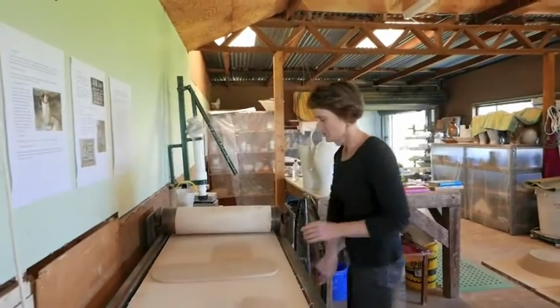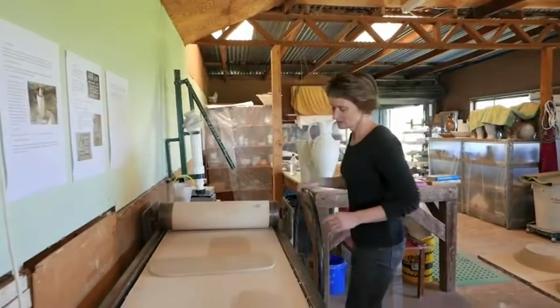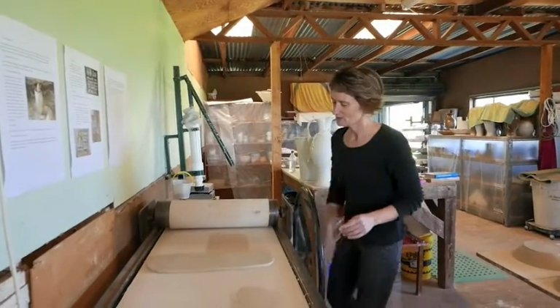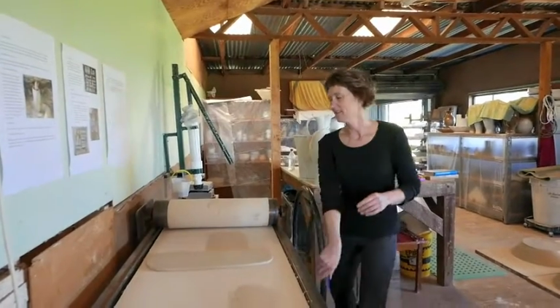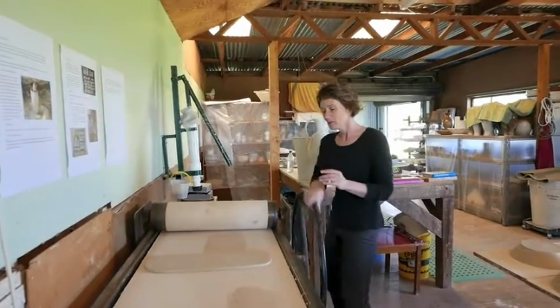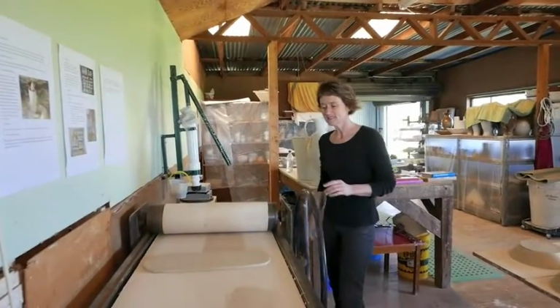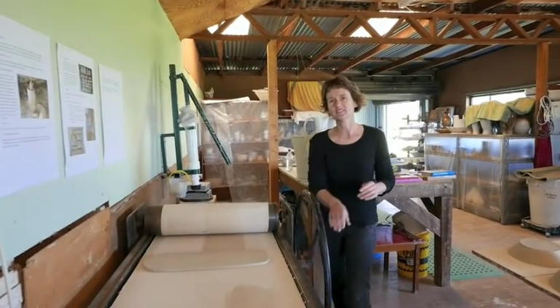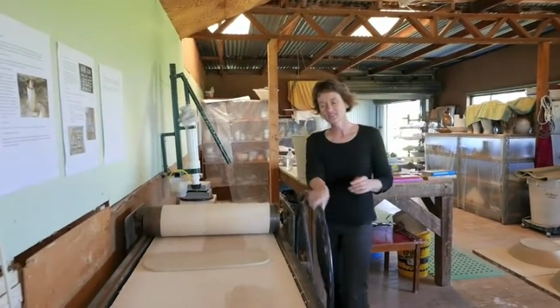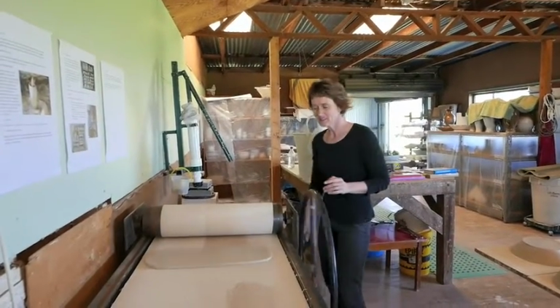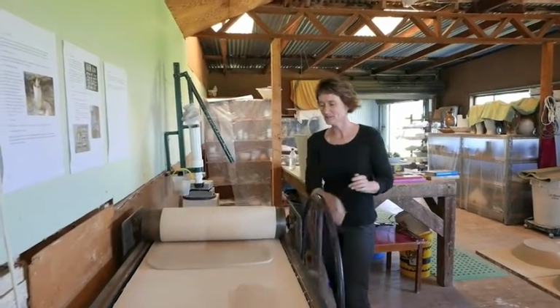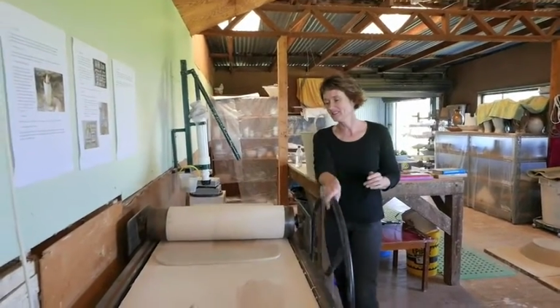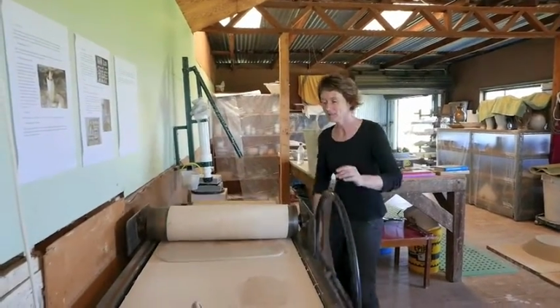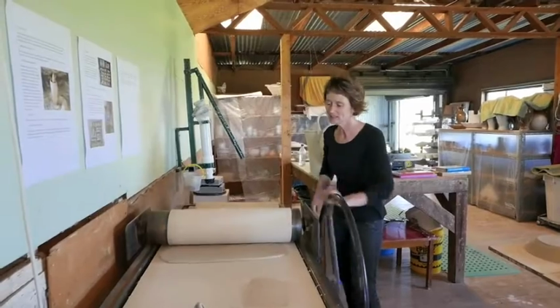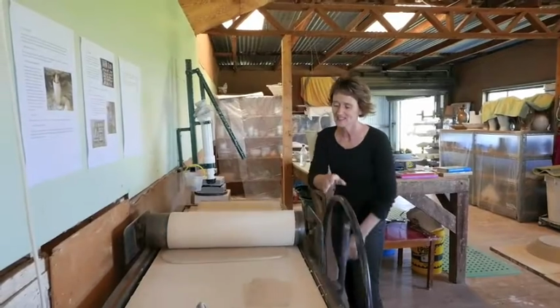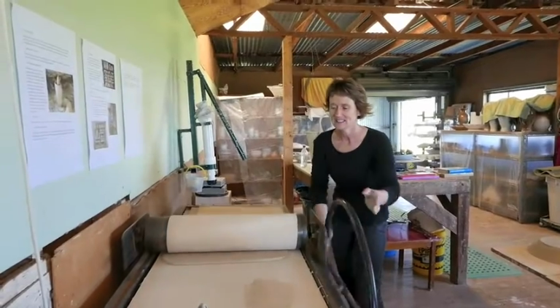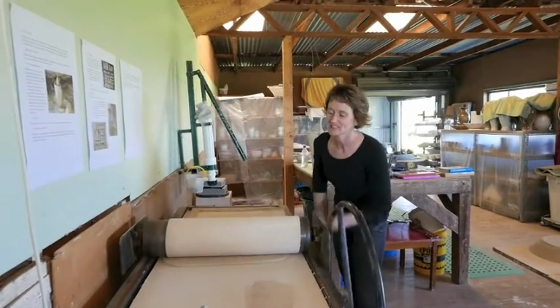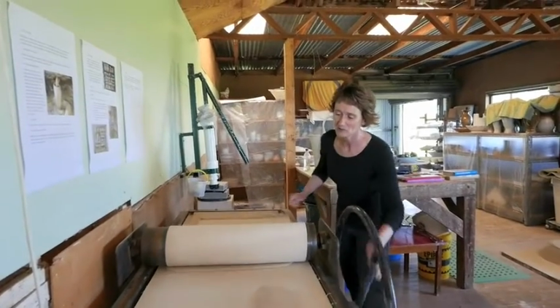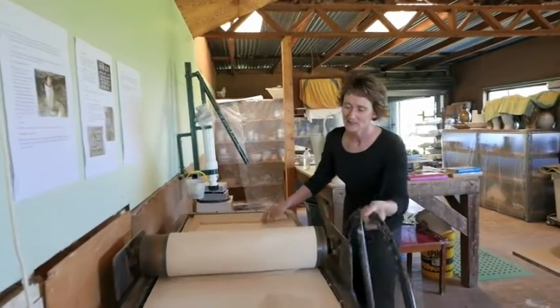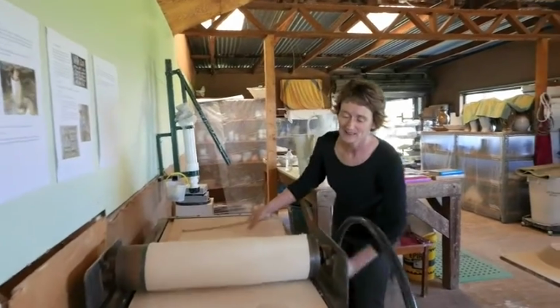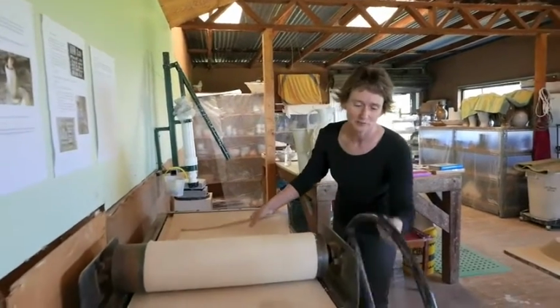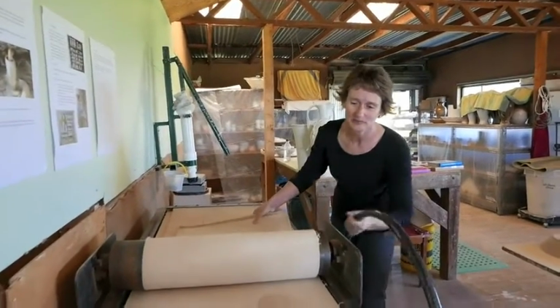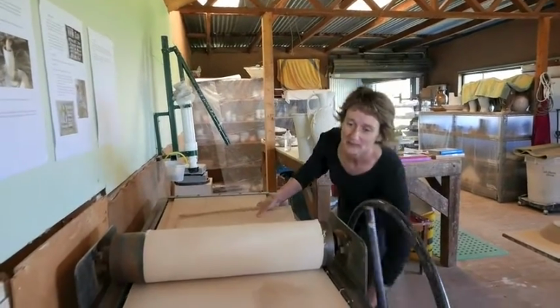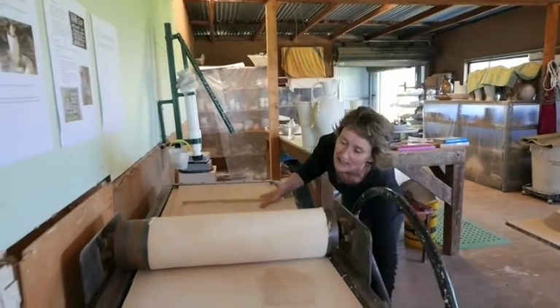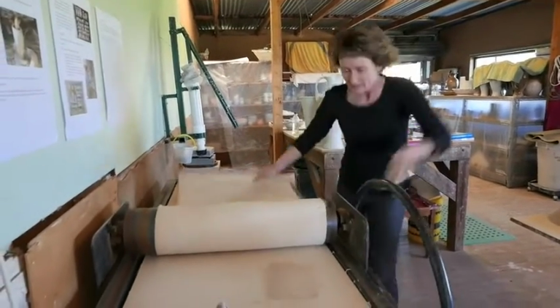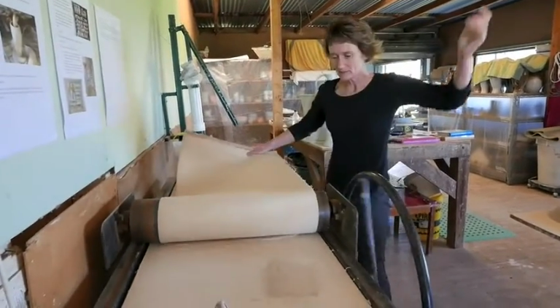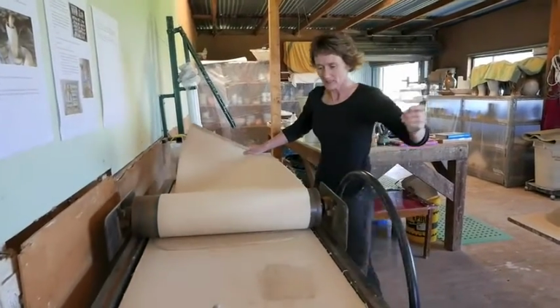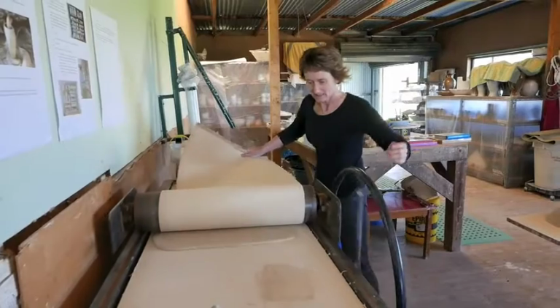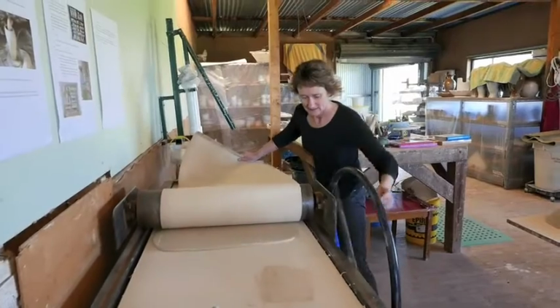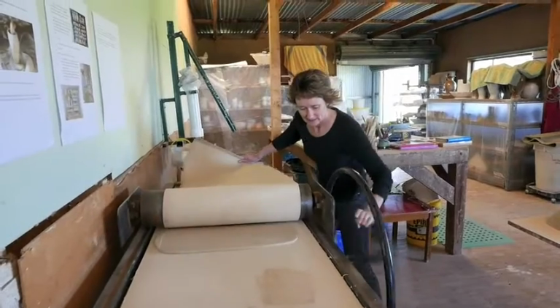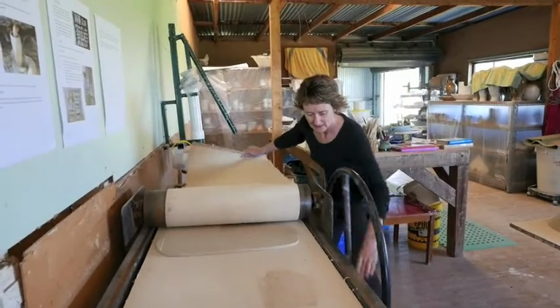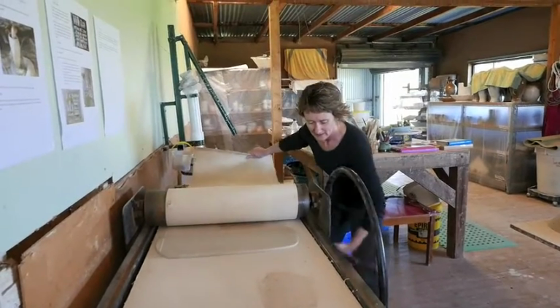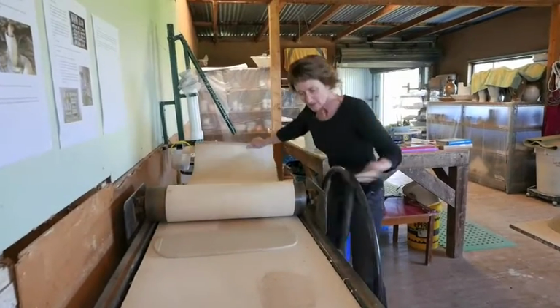I always roll it a couple of ways, so it impresses the clay particles. If I just do it one way, then there's a good possibility that it will crack later on.